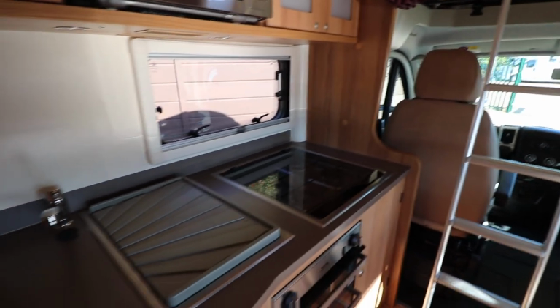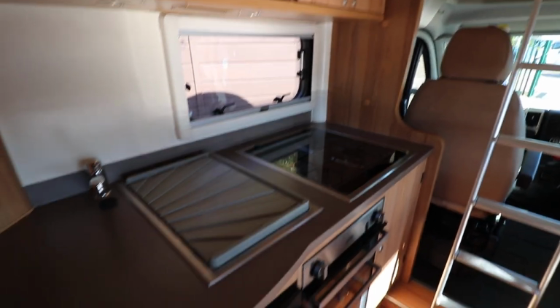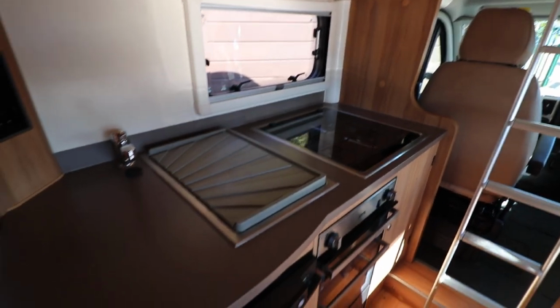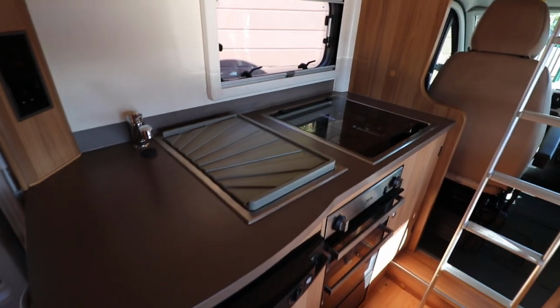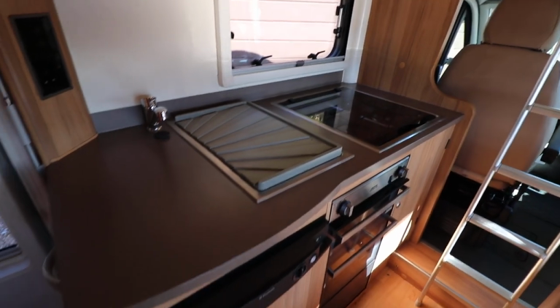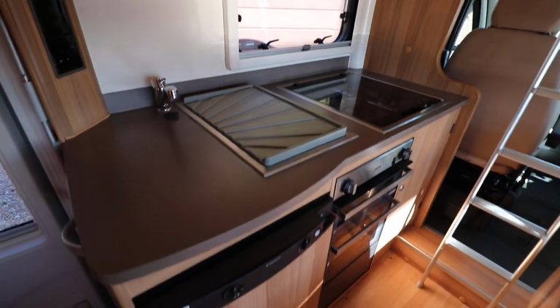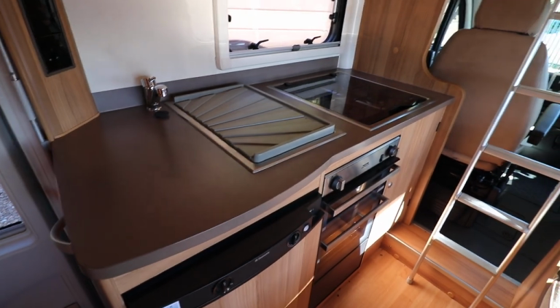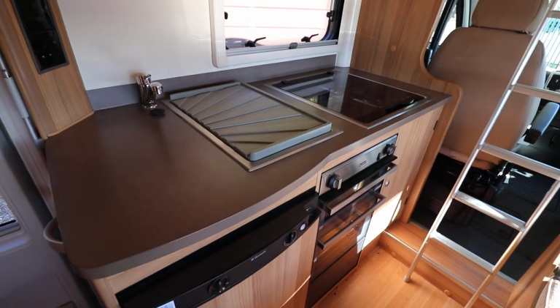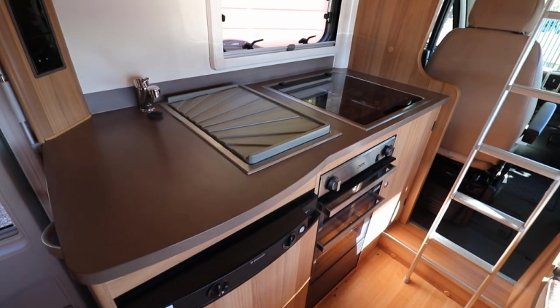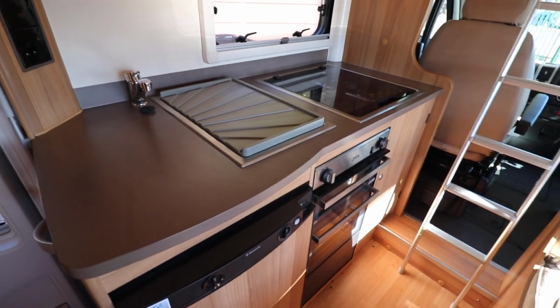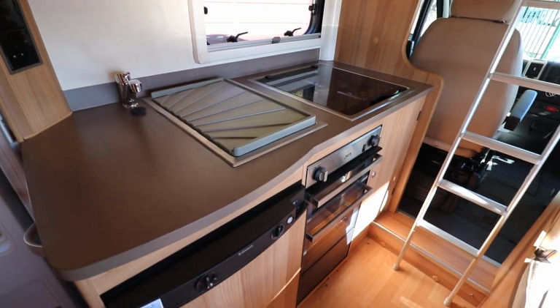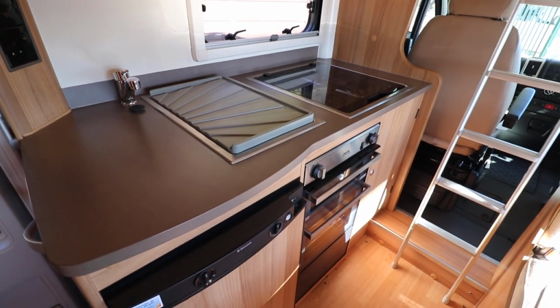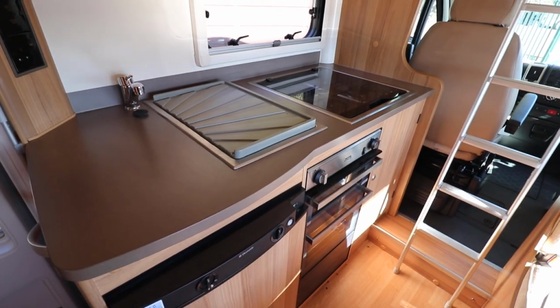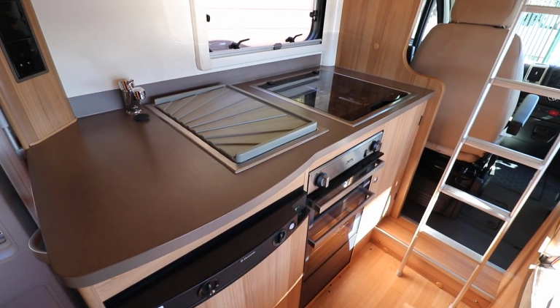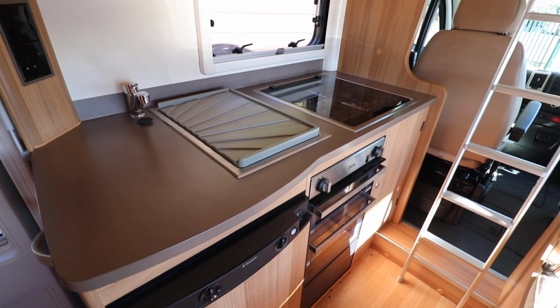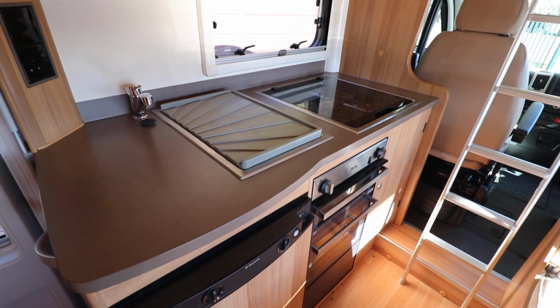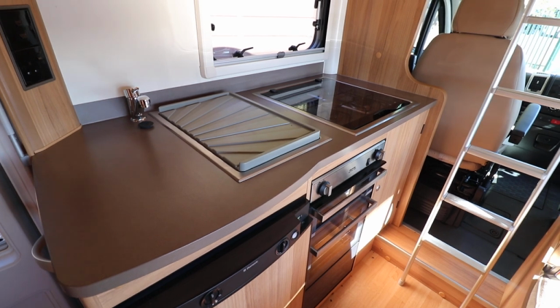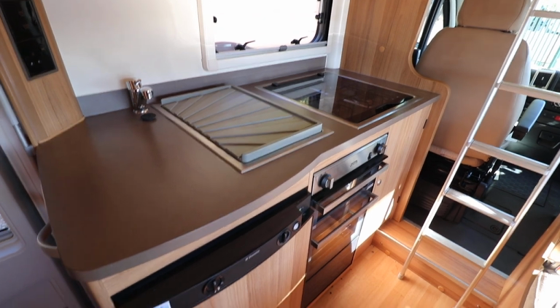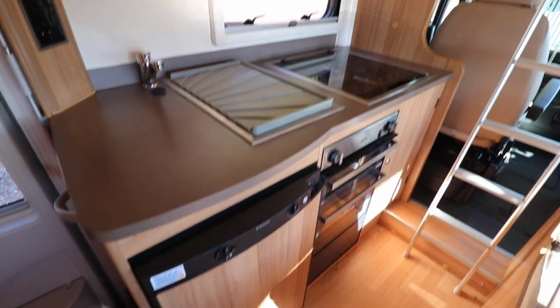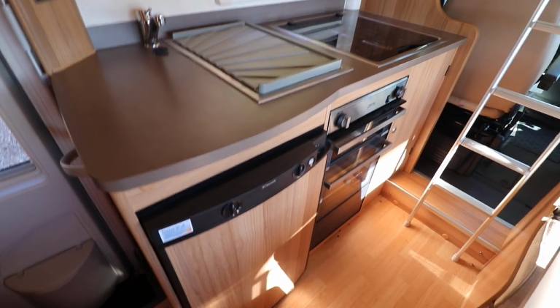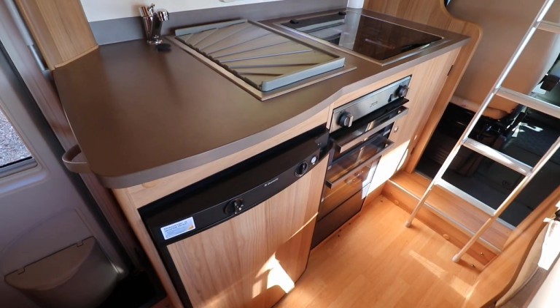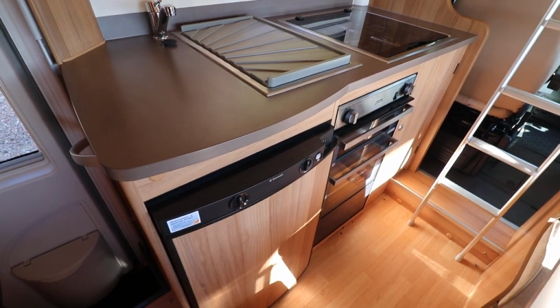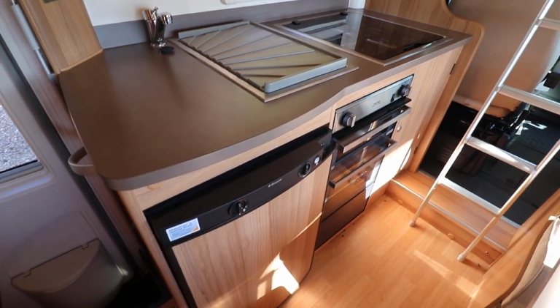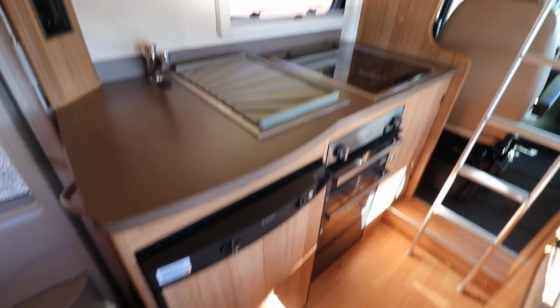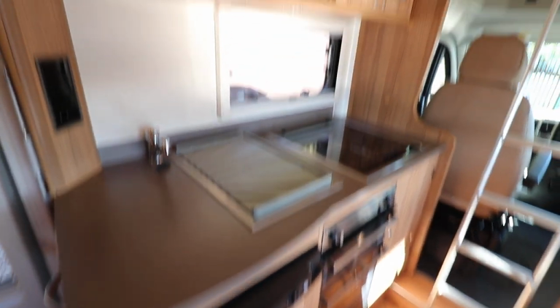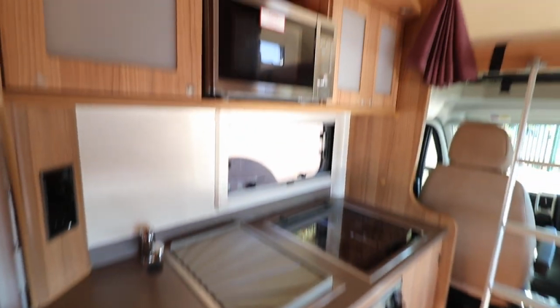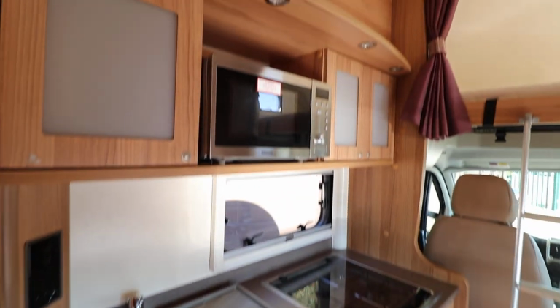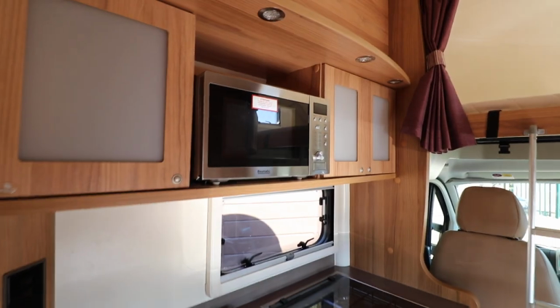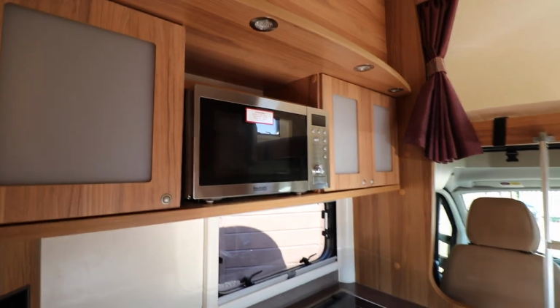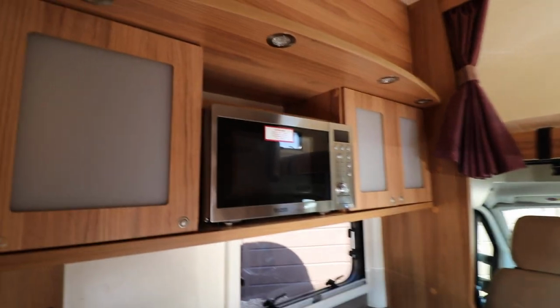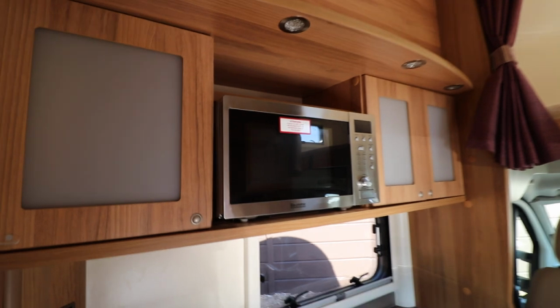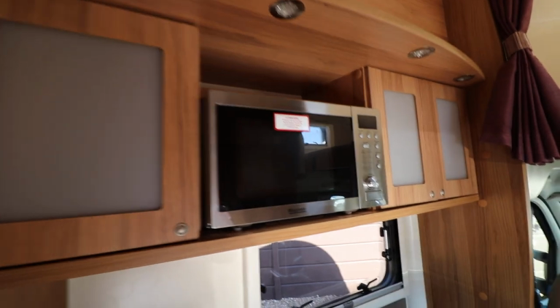This motorhome has a full oven and grill. It's got a four burner hob, a freeway fridge, and a microwave.